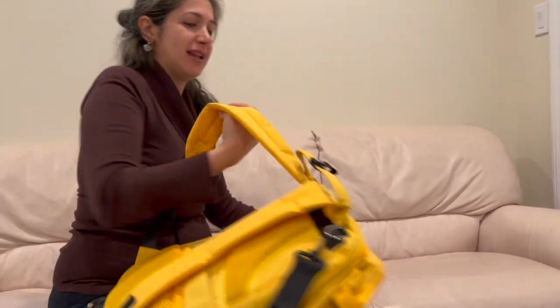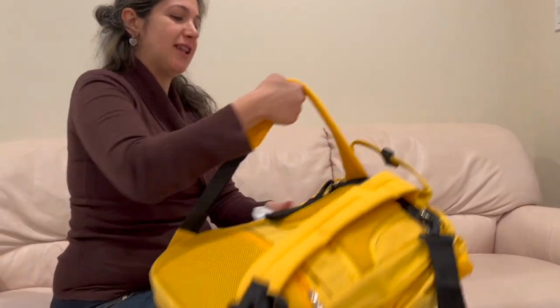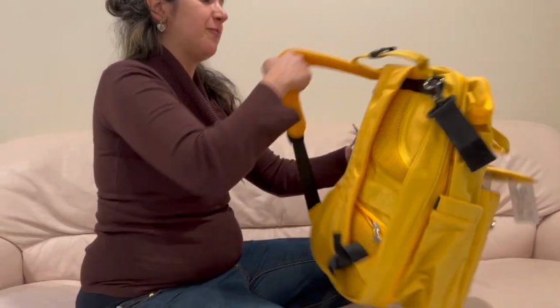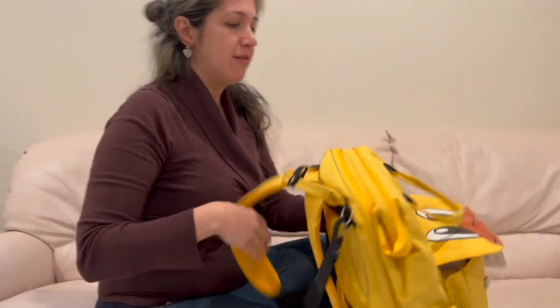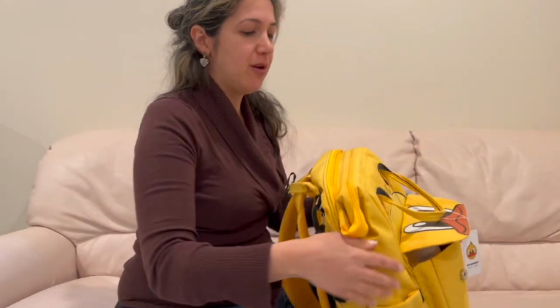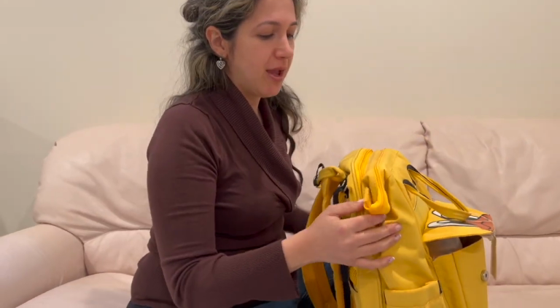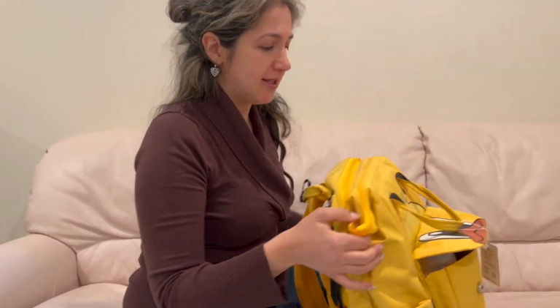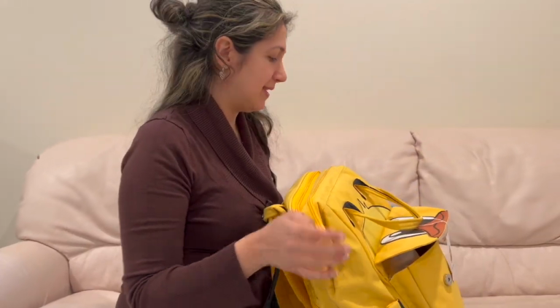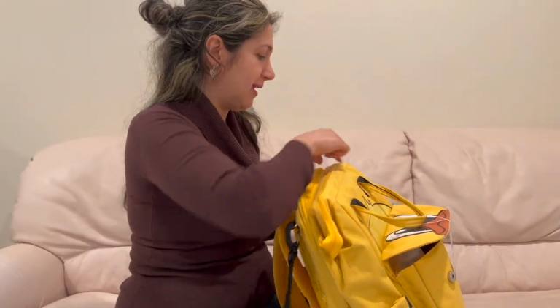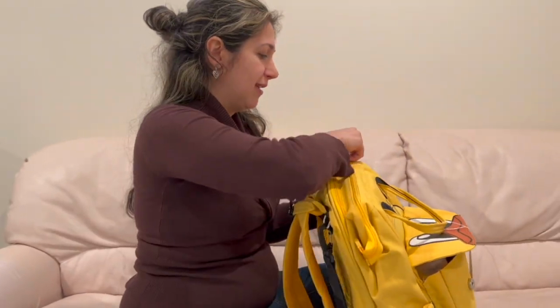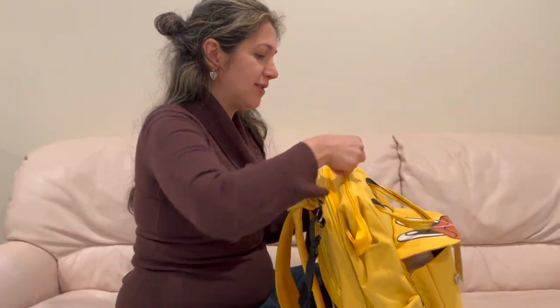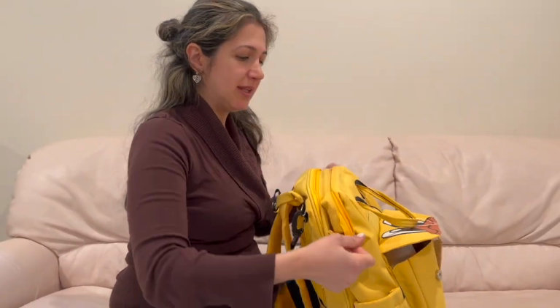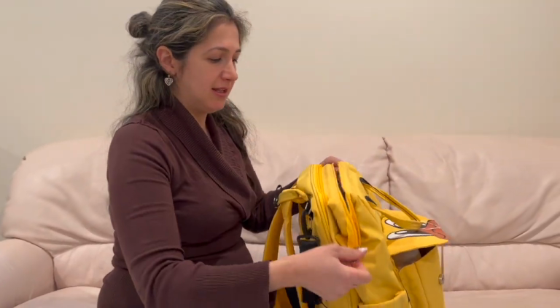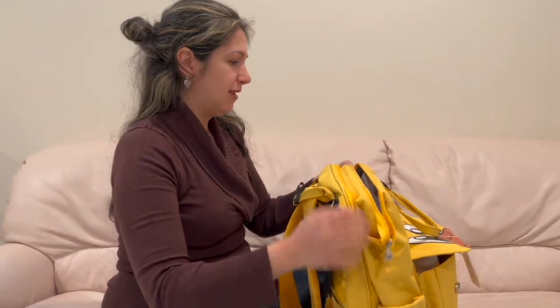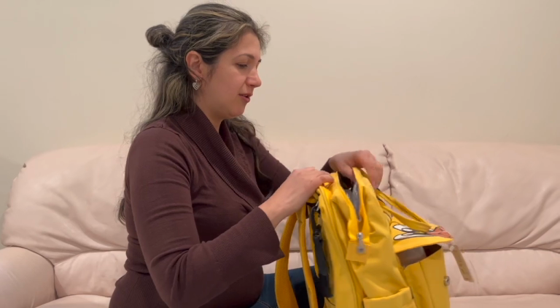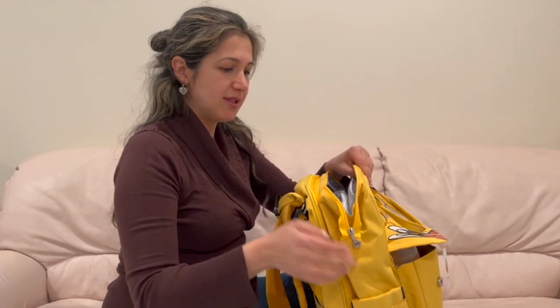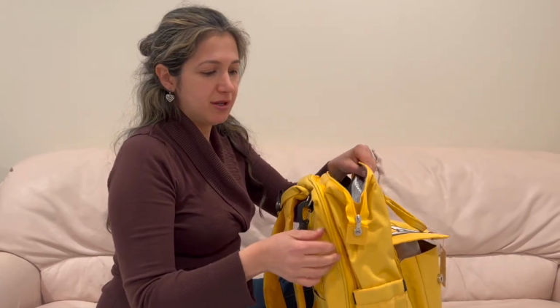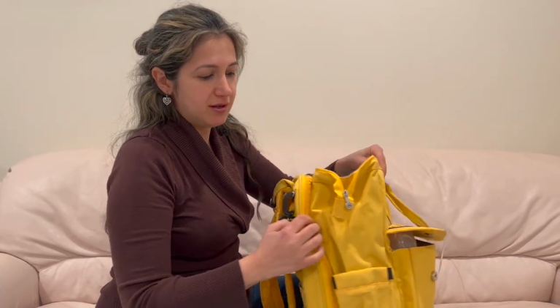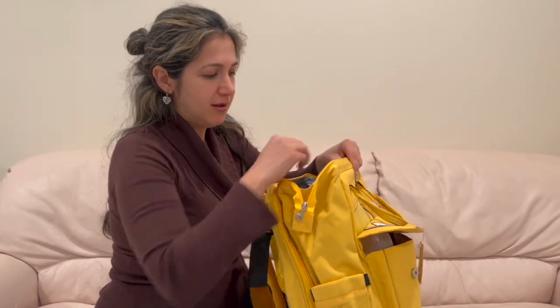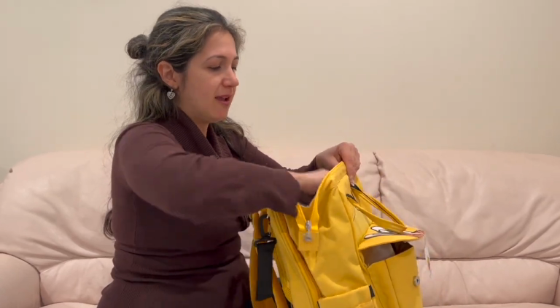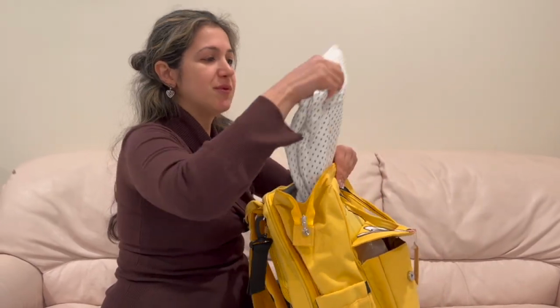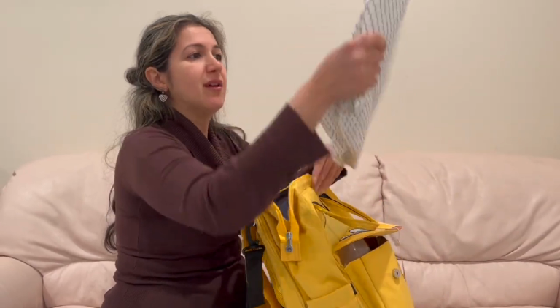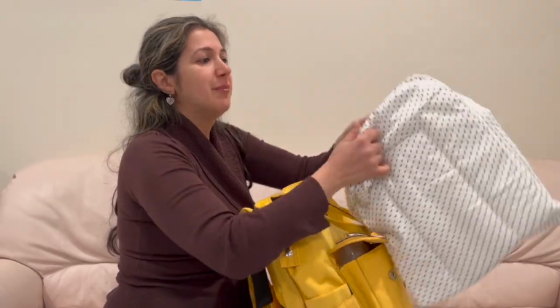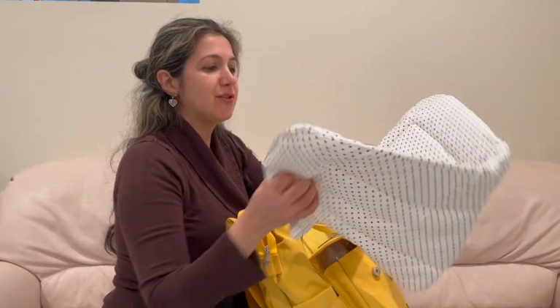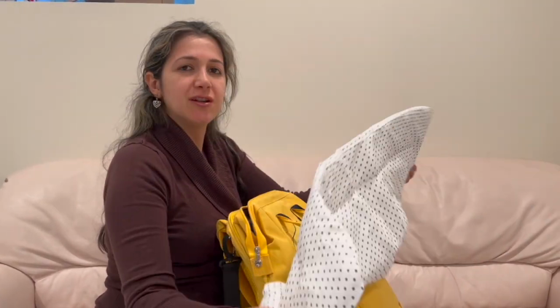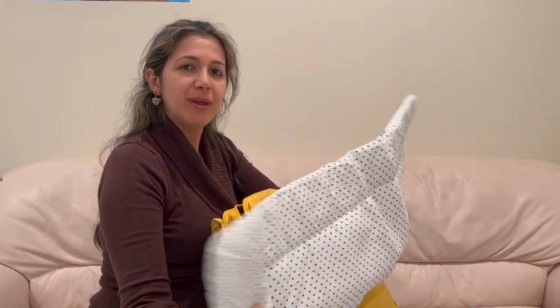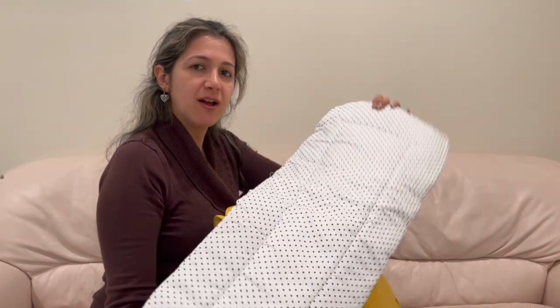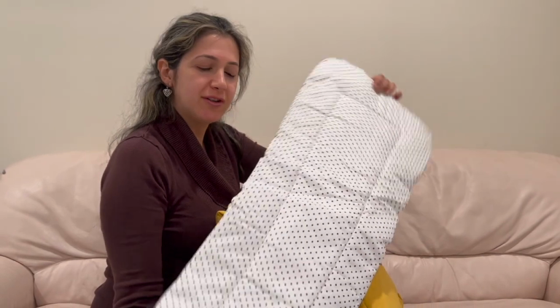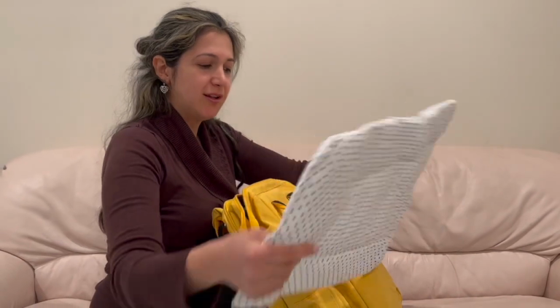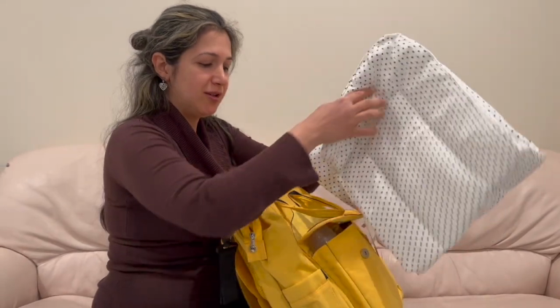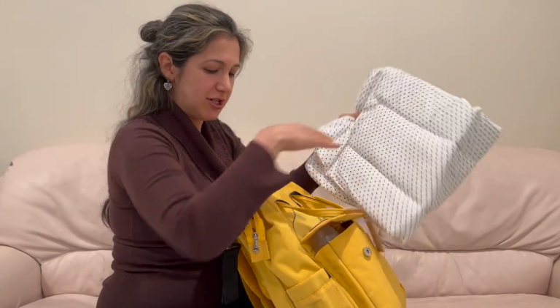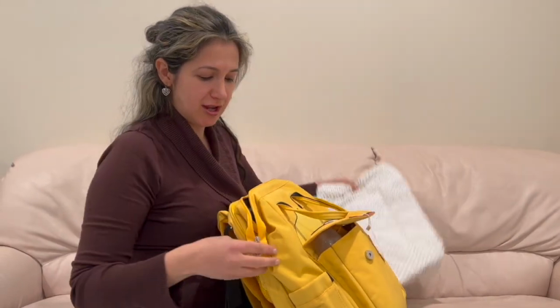It's time for changing diapers. This device is so amazing and life-saving with all the pockets it comes with inside. You simply undo the zipper — it comes with a padded cushion for baby's comfort during changing times.